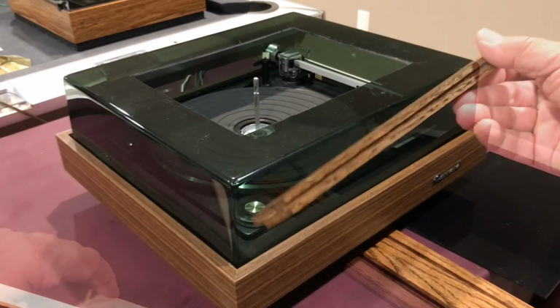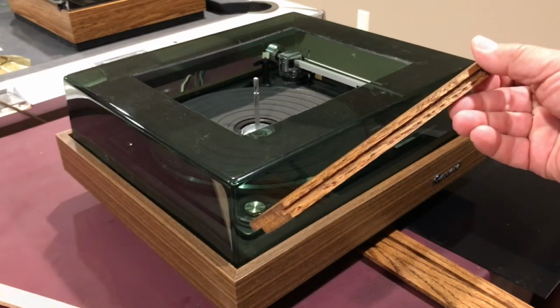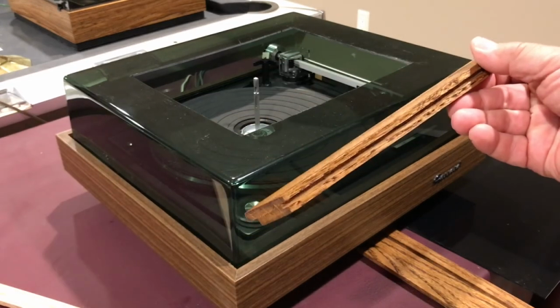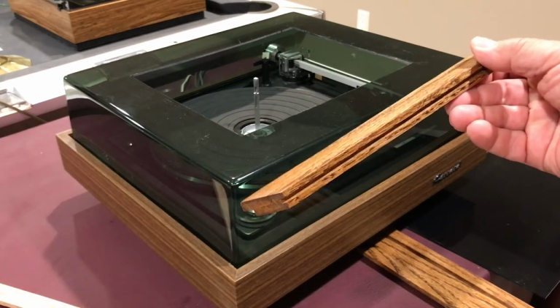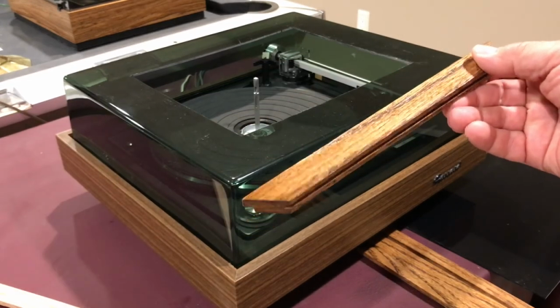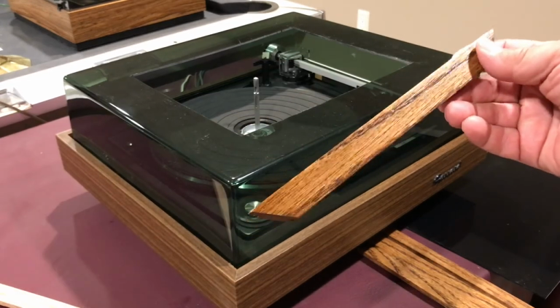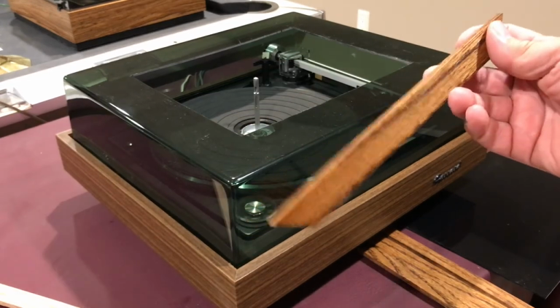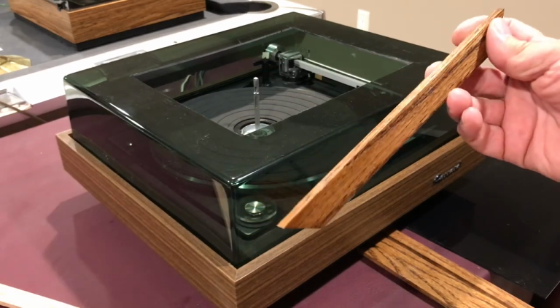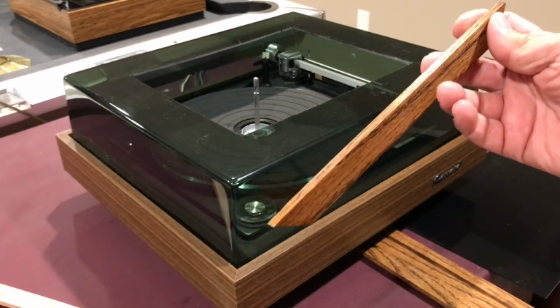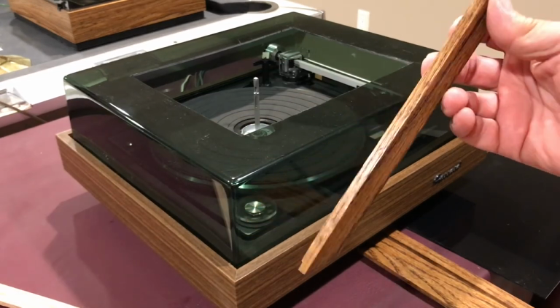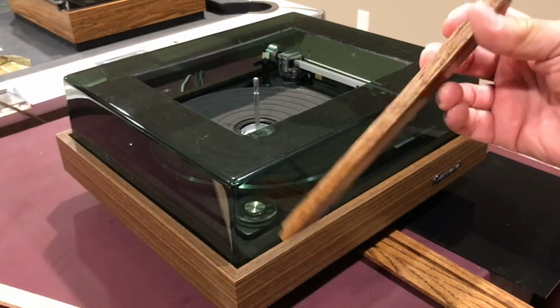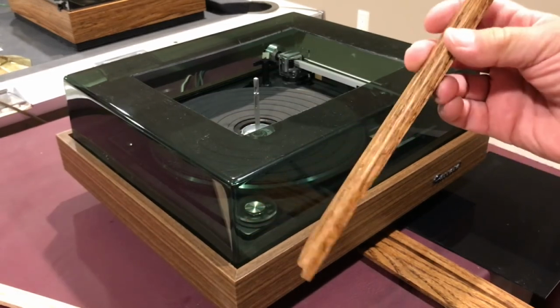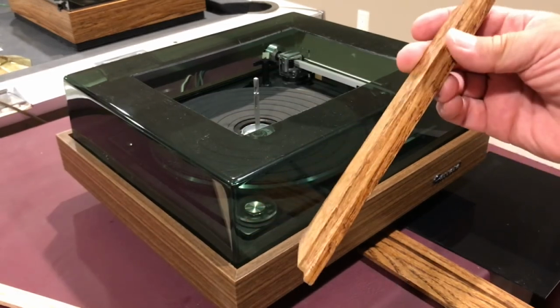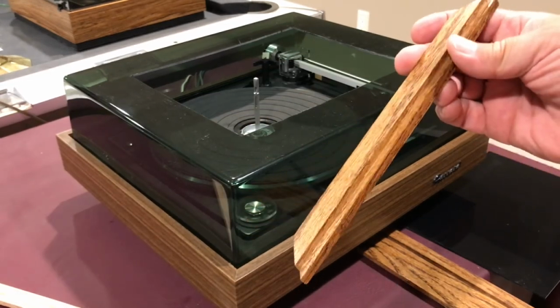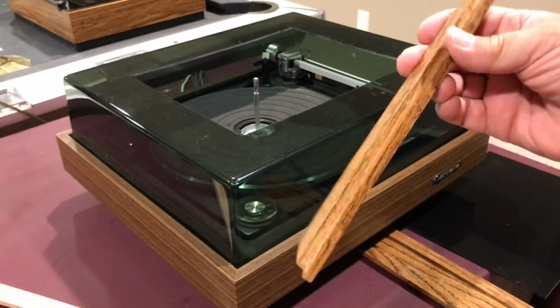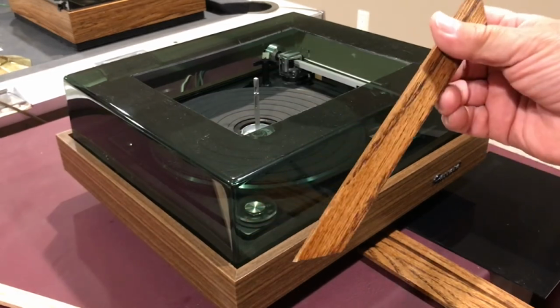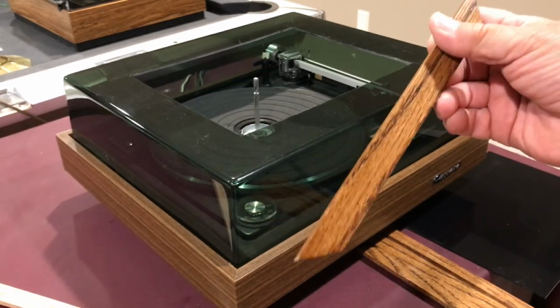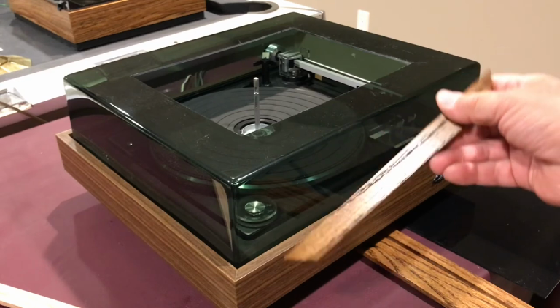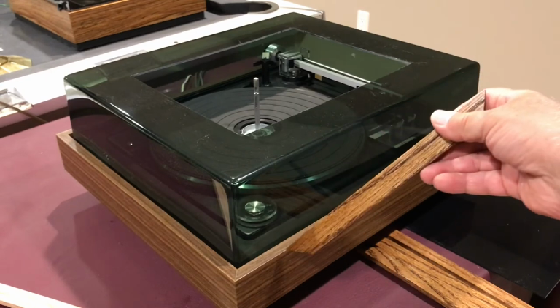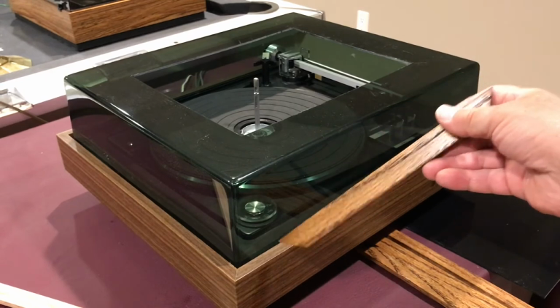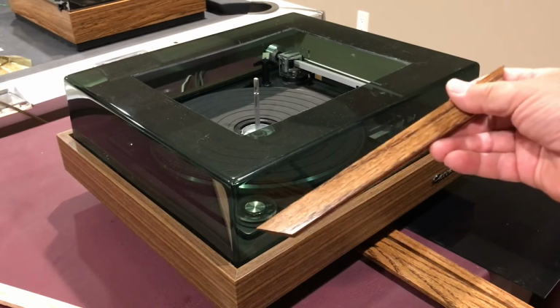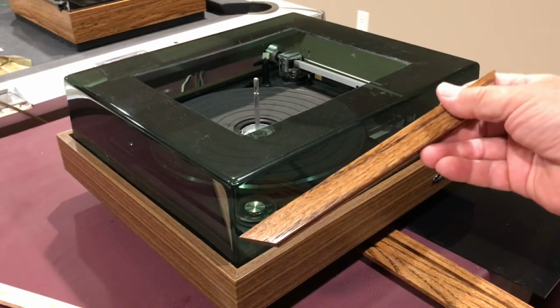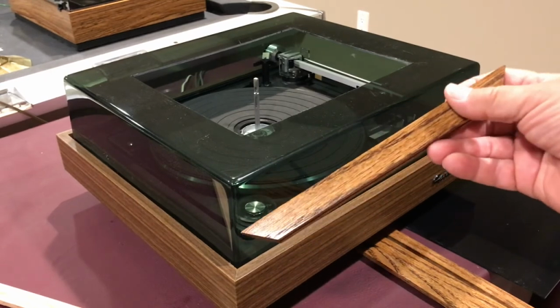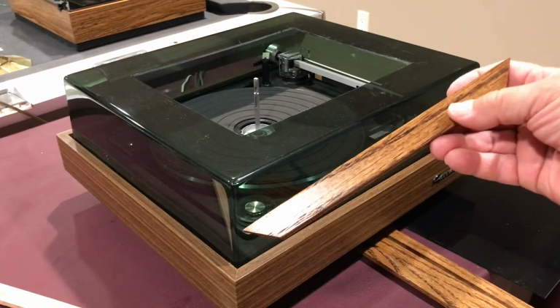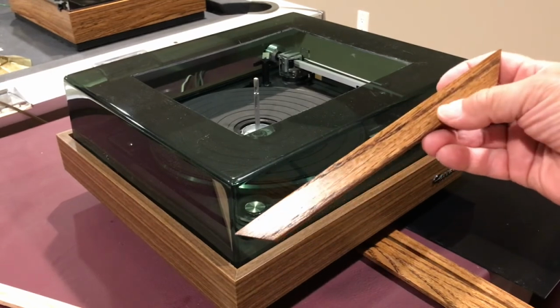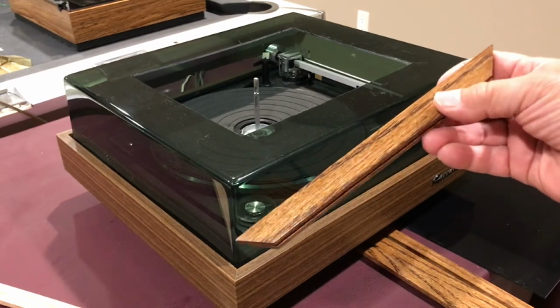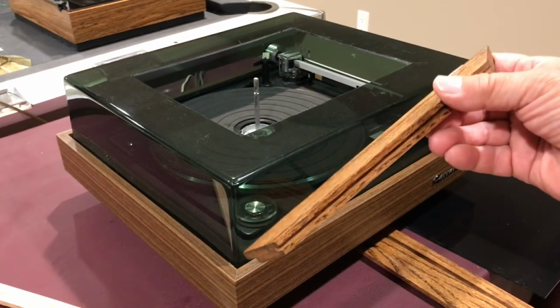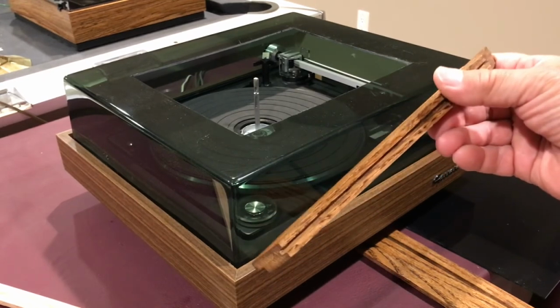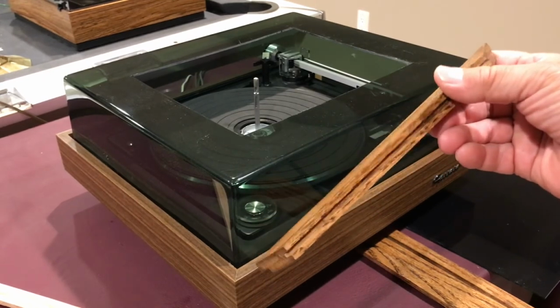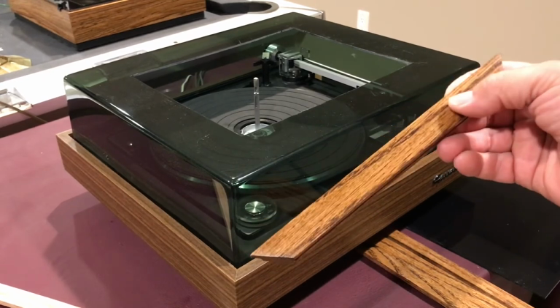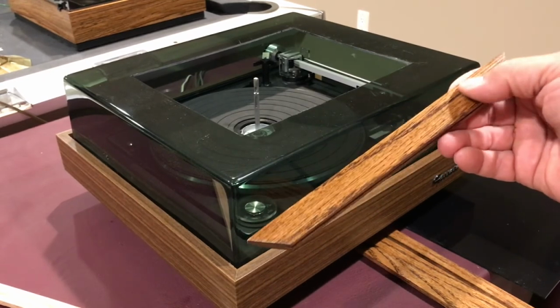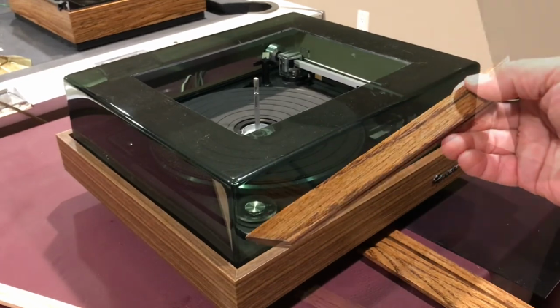After I cut and trimmed each of the pieces of wood I stained them to sort of match the base and put some clear coat on them as well.